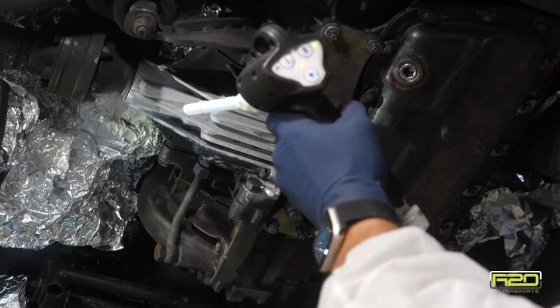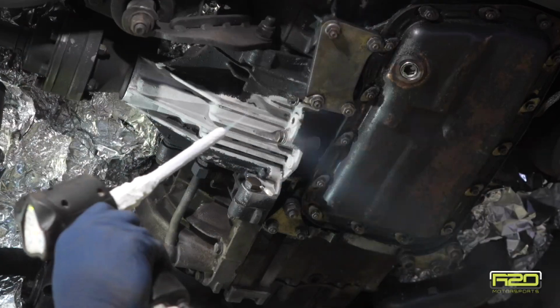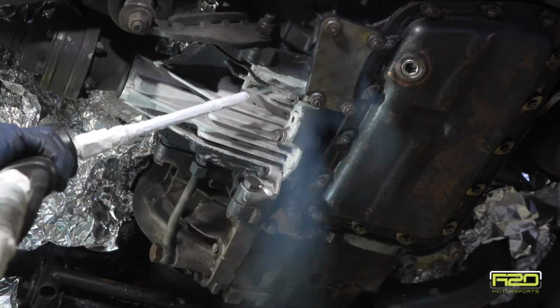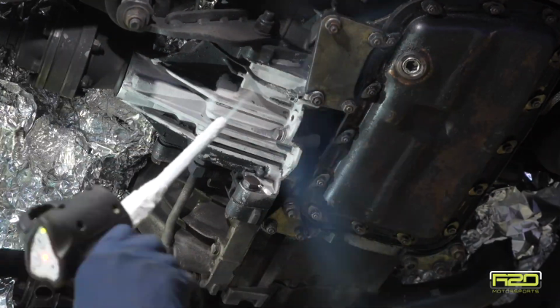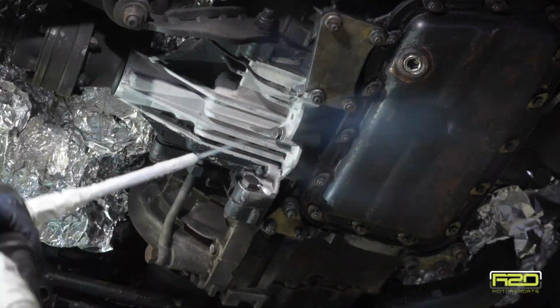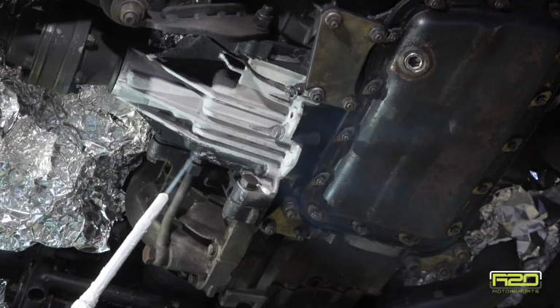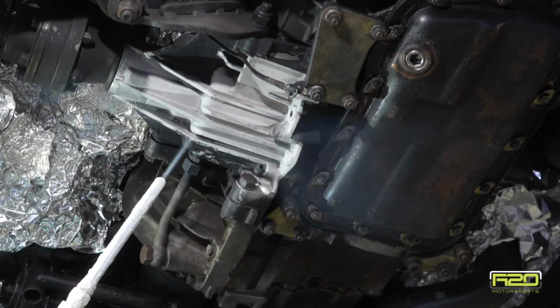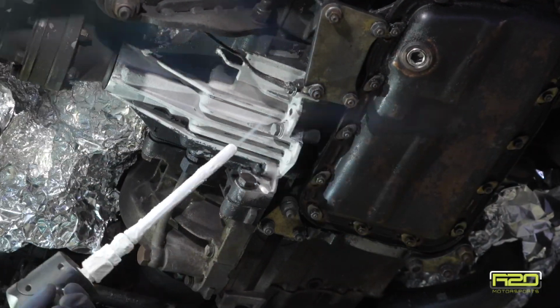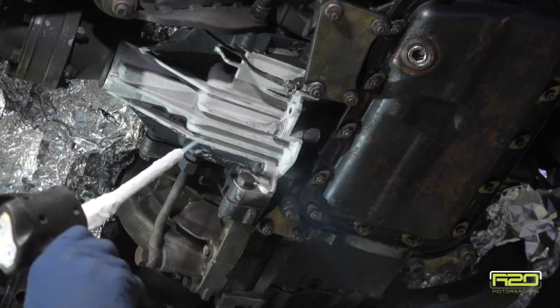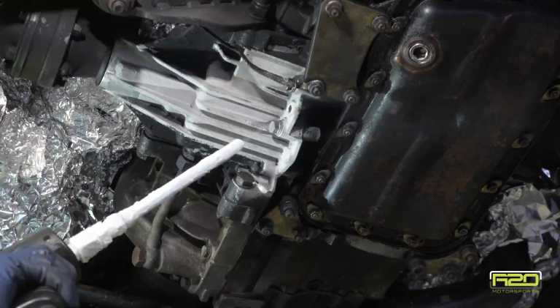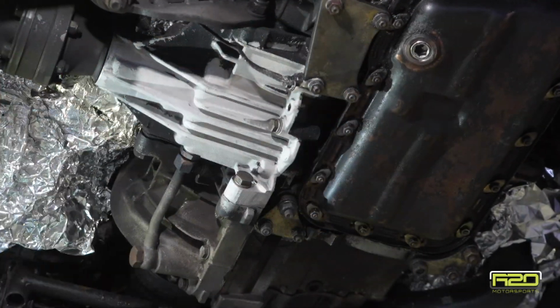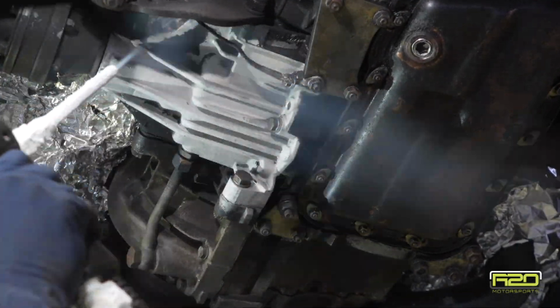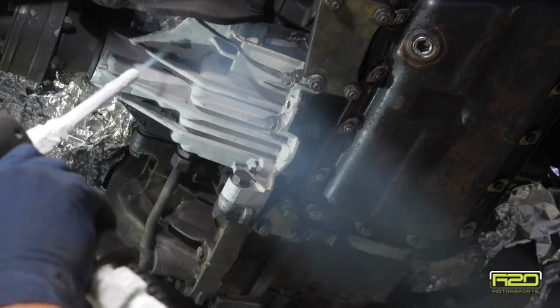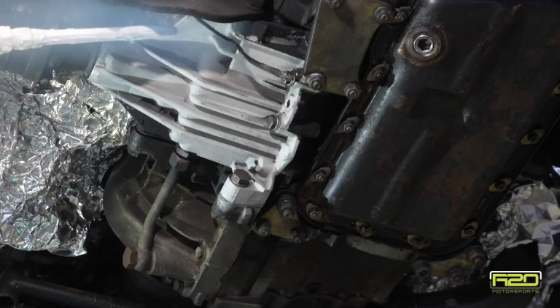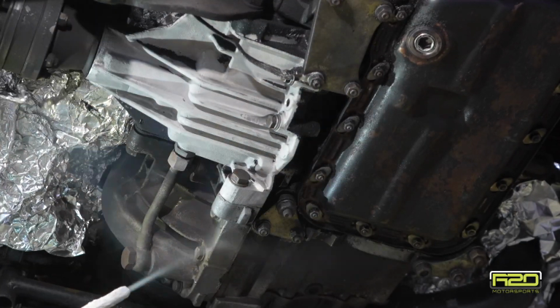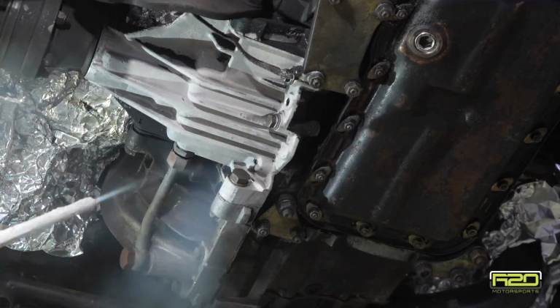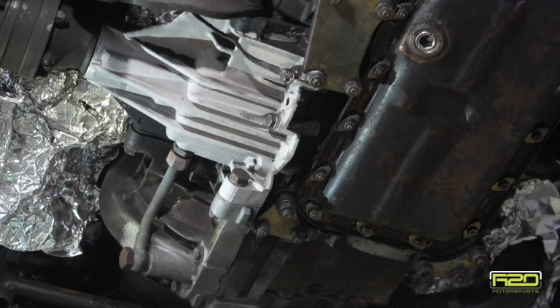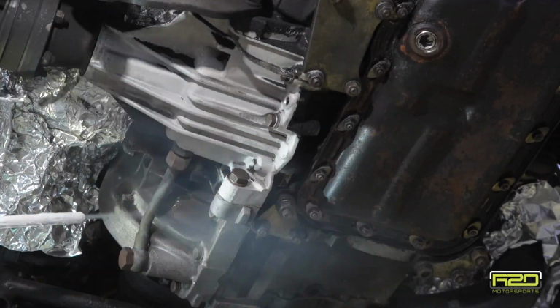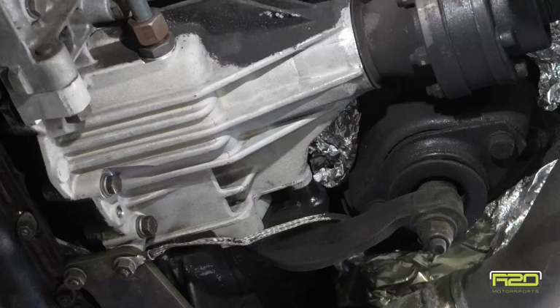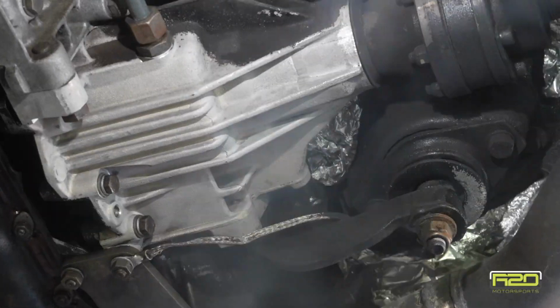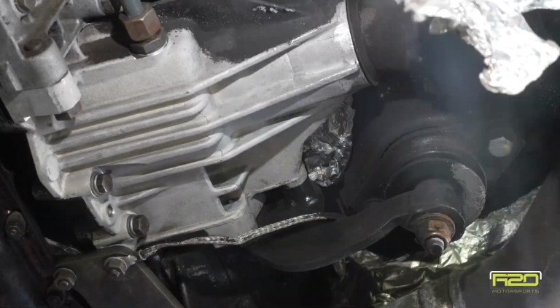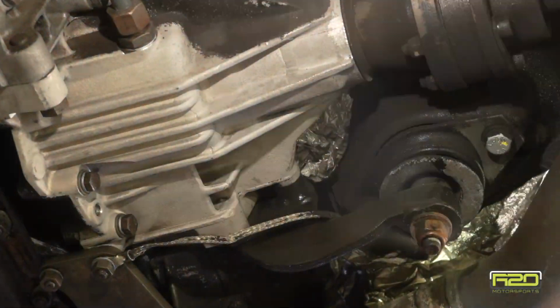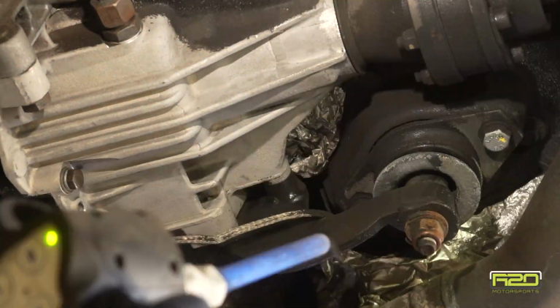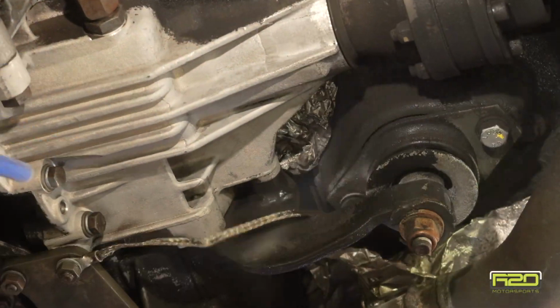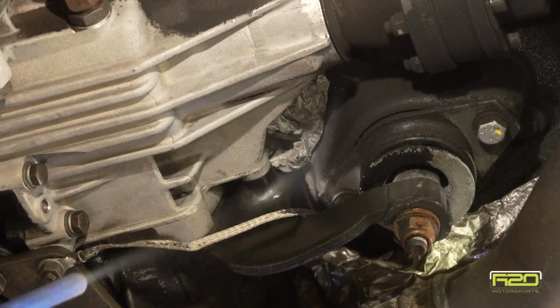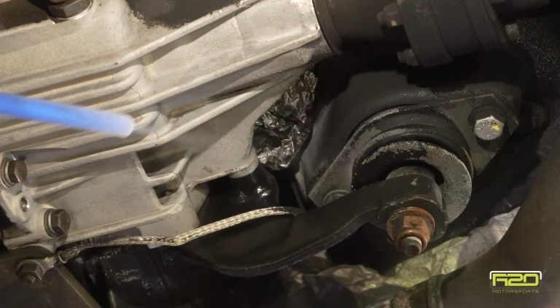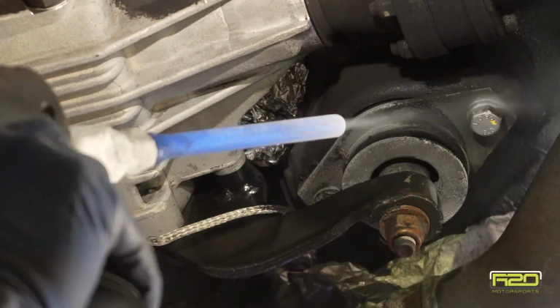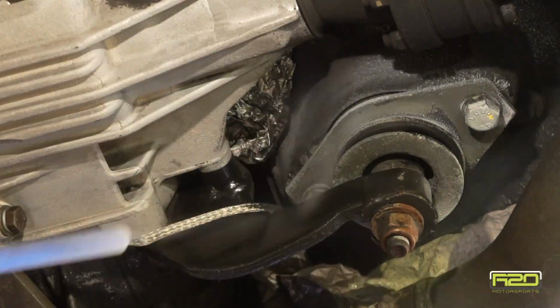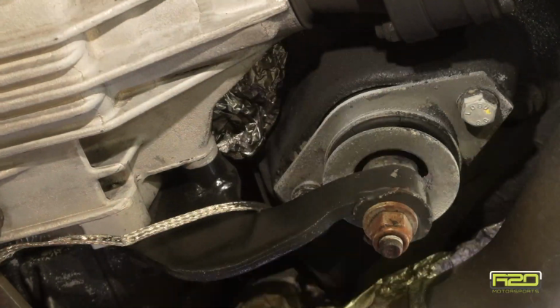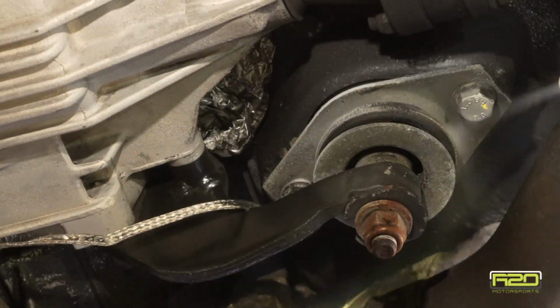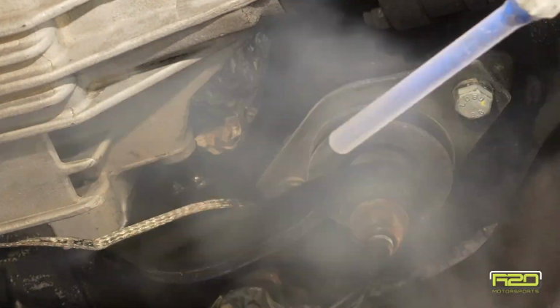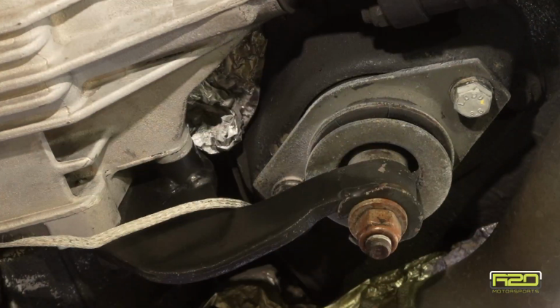Just like the rear differential, the front differential cleans up really nicely — the undercoat has preserved the aluminum finish. If you're curious about the aluminum foil, what we use that for is to protect from overspray. Here we're protecting some plastic surfaces along with the undercoating on the body that we did not want to disturb.